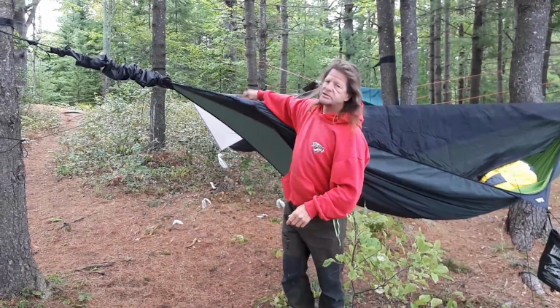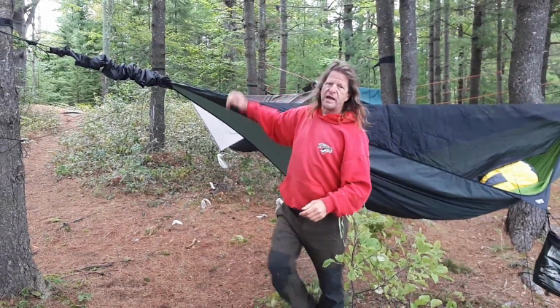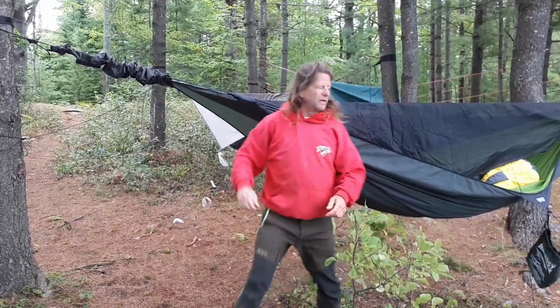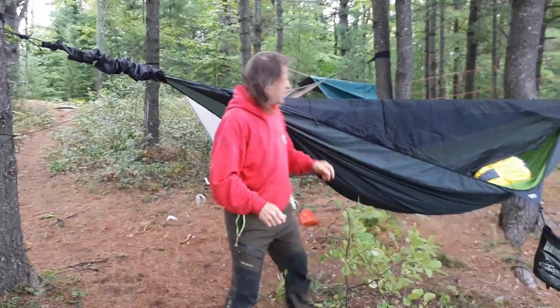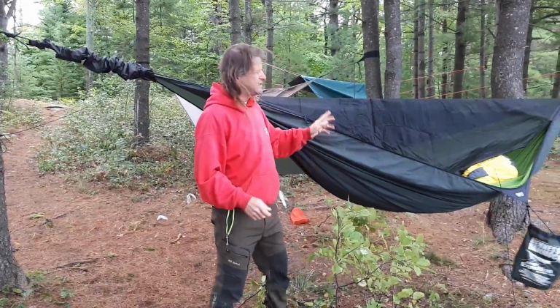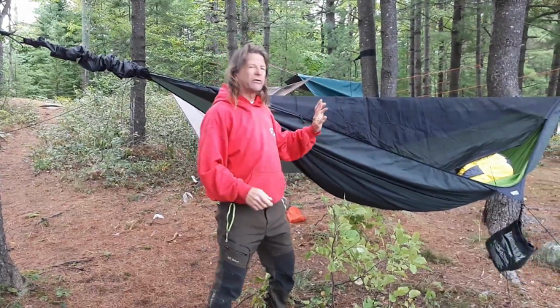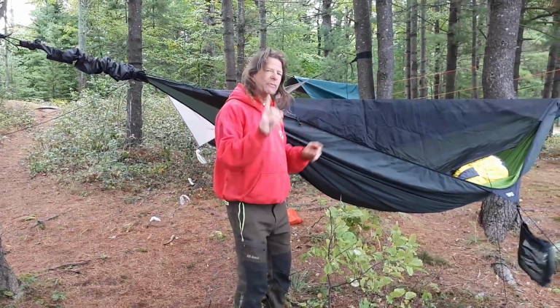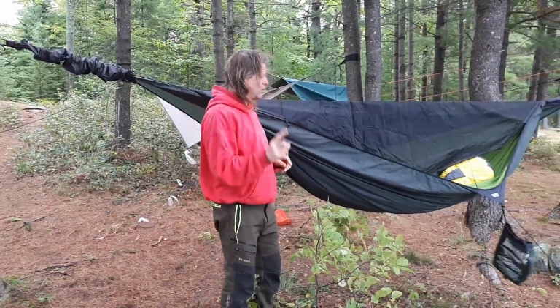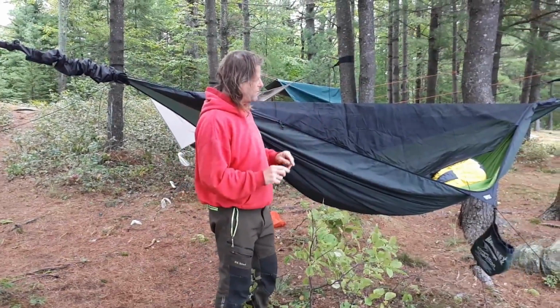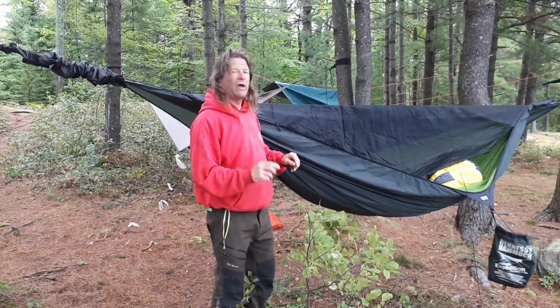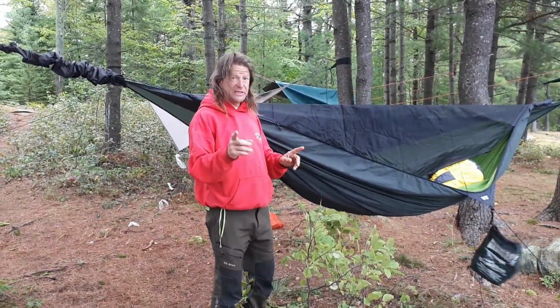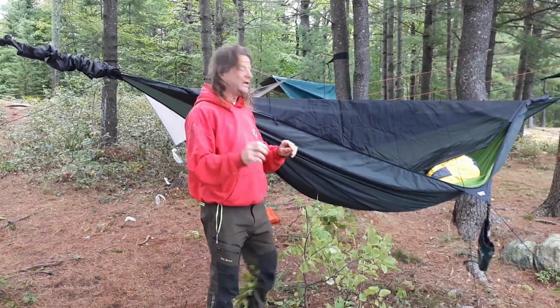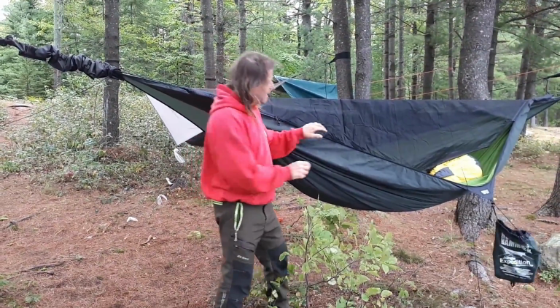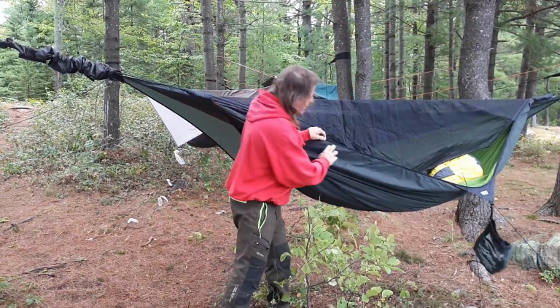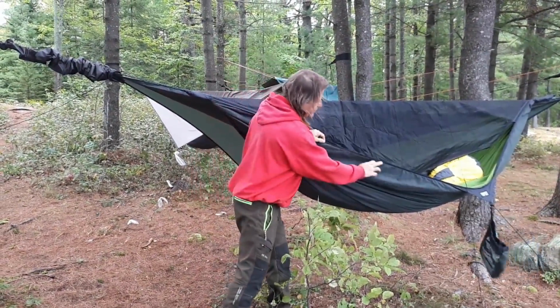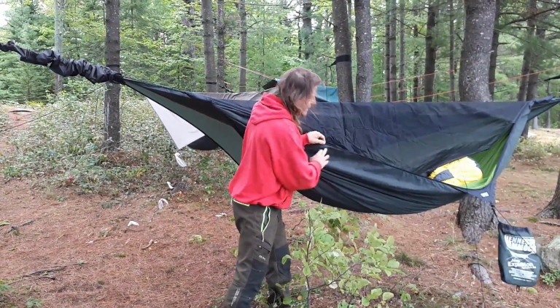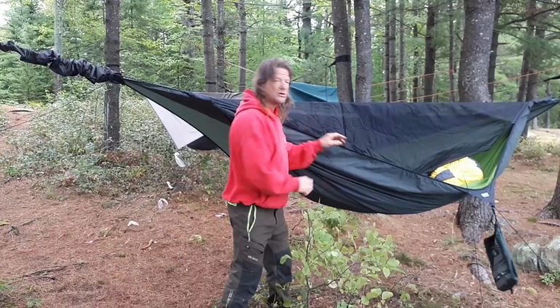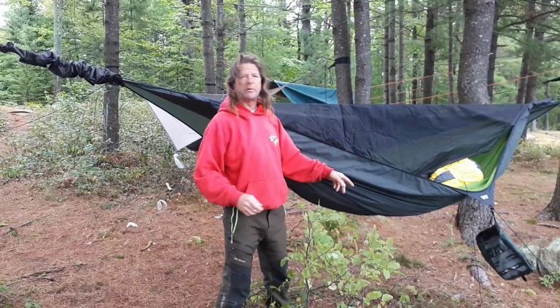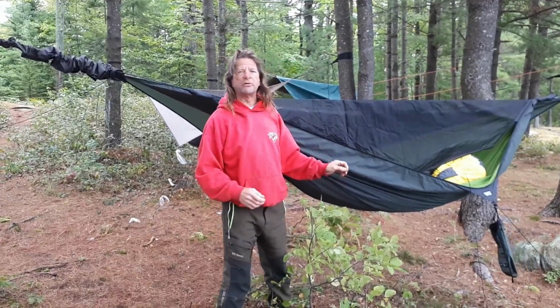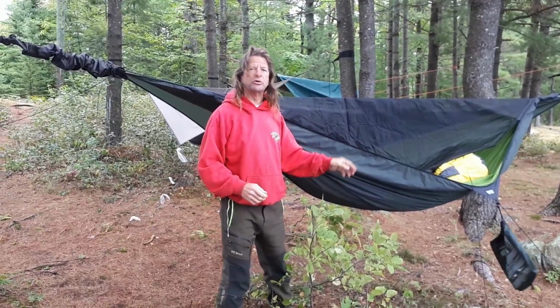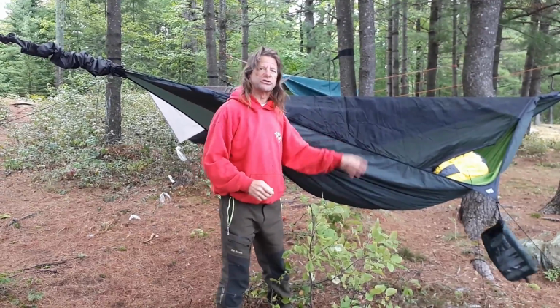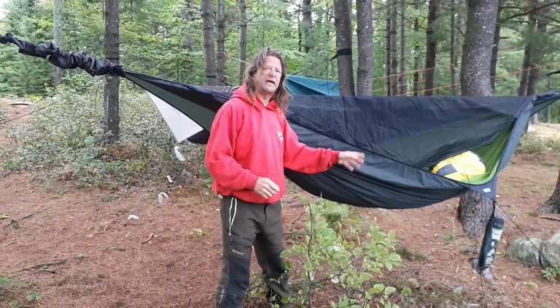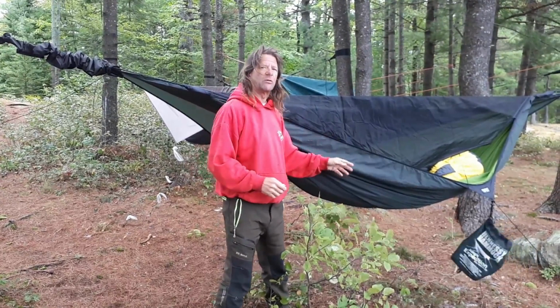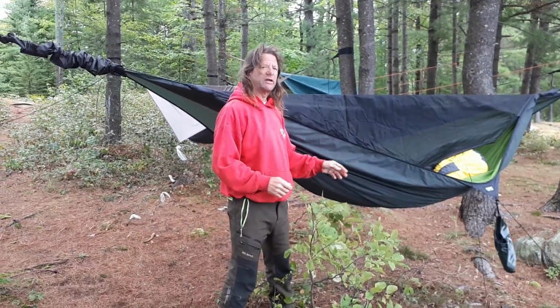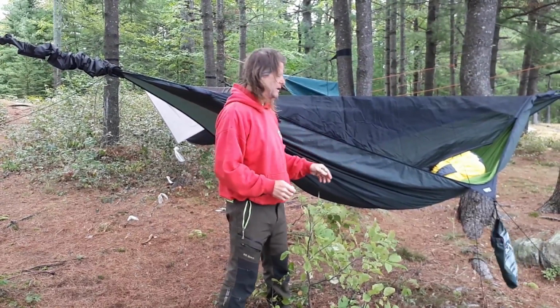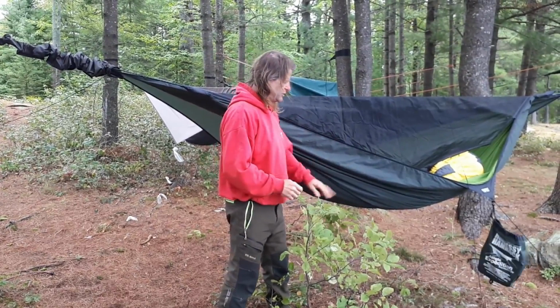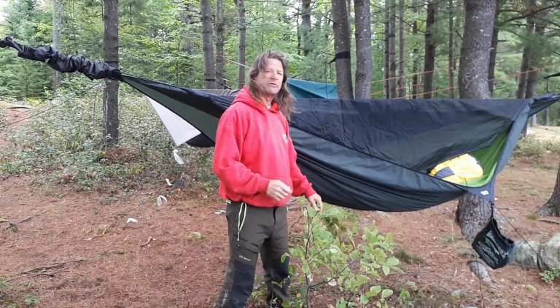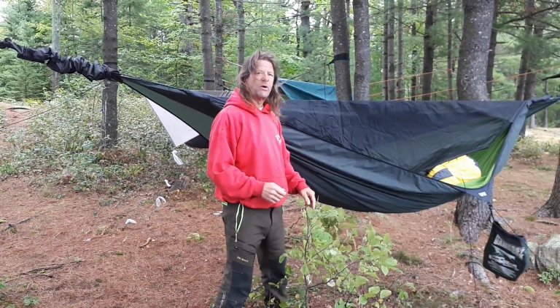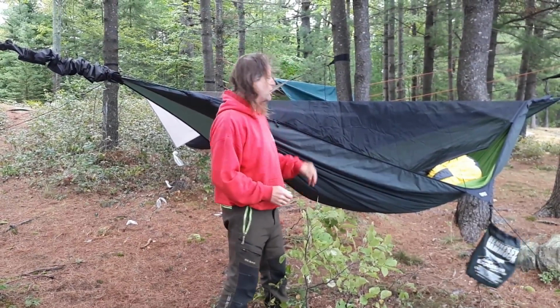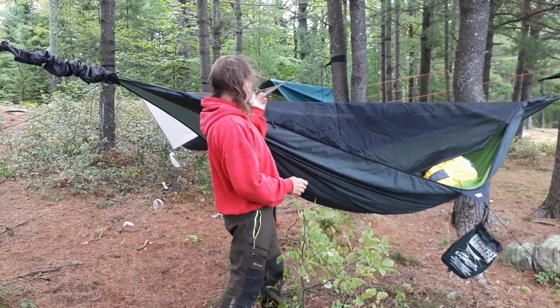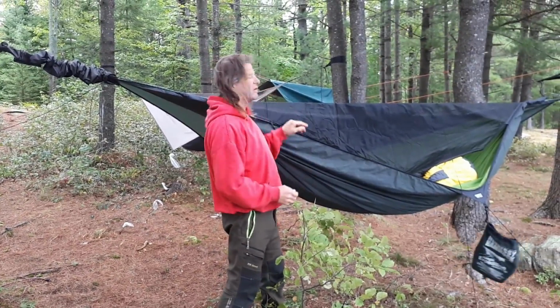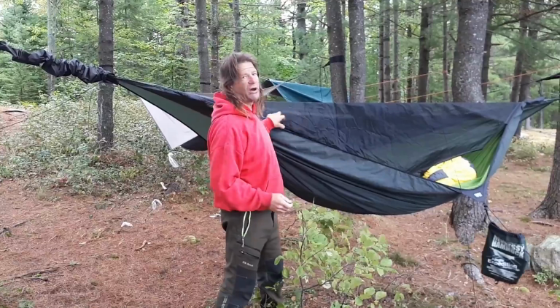Awesome tent. Hennessy's done a great job. The only thing I would suggest, Hennessy, is to put a bag here so that people can put their shoes or stuff in here when you're sleeping — you don't have to throw them on the ground or drape them across the top.